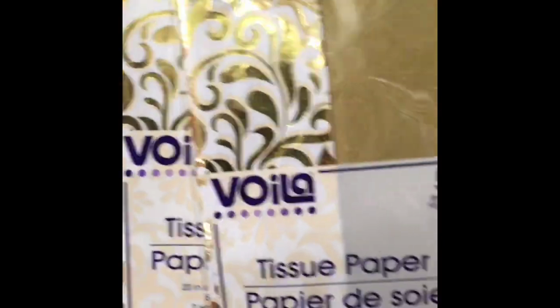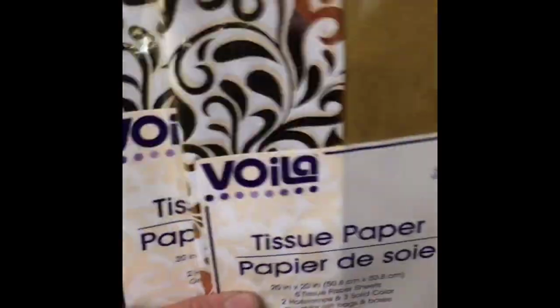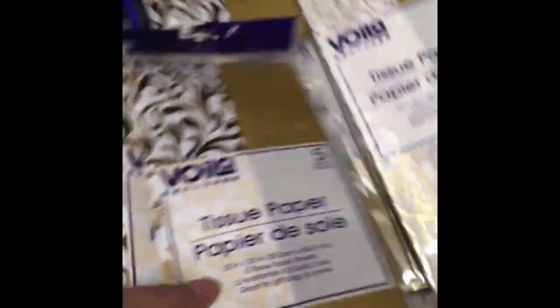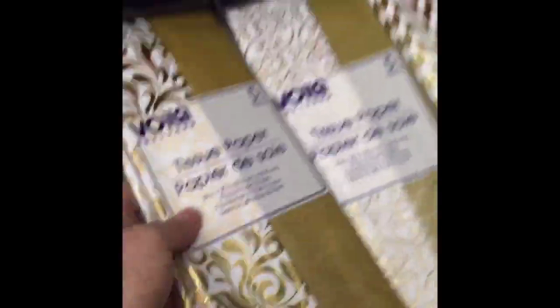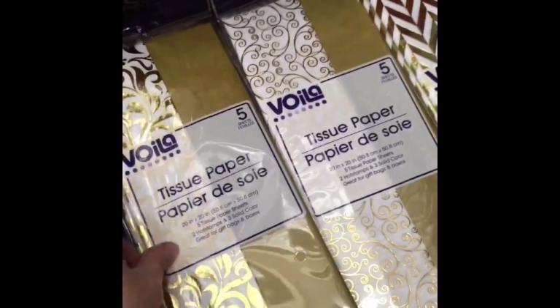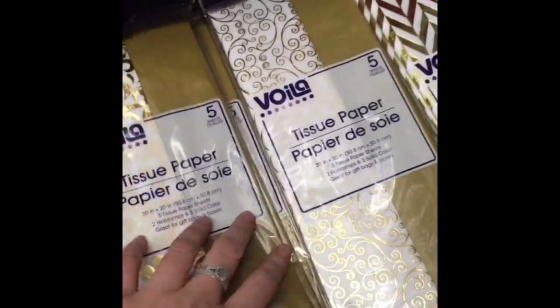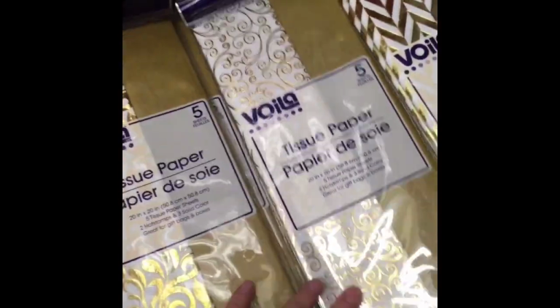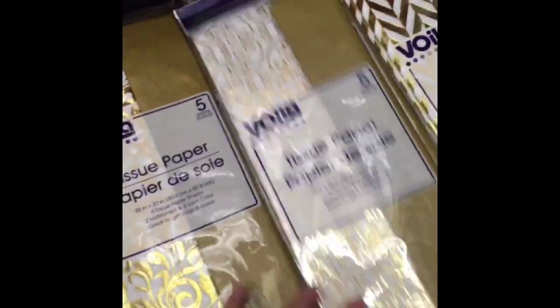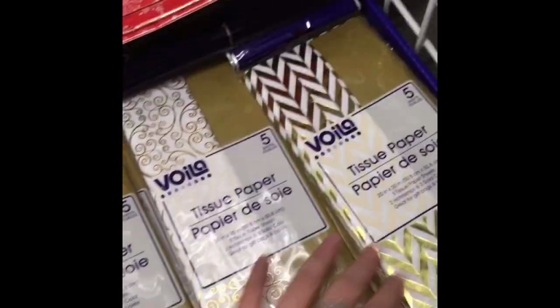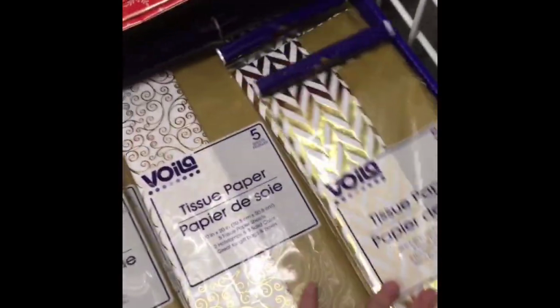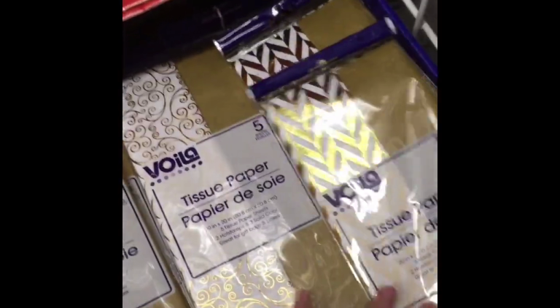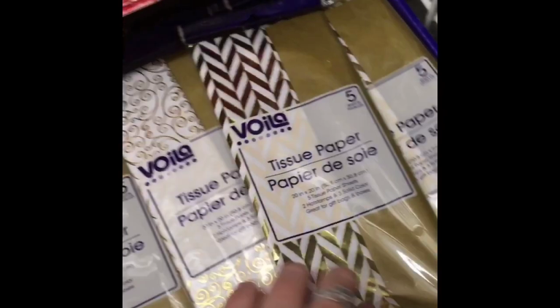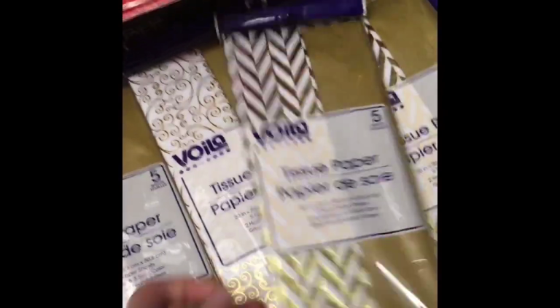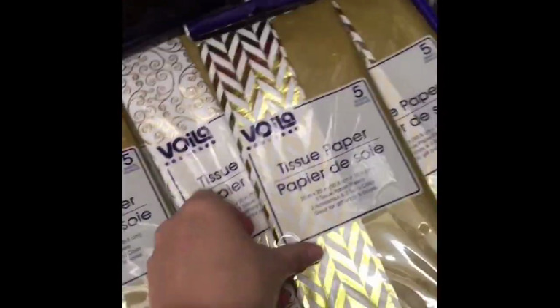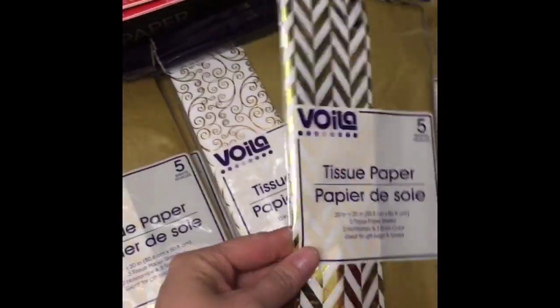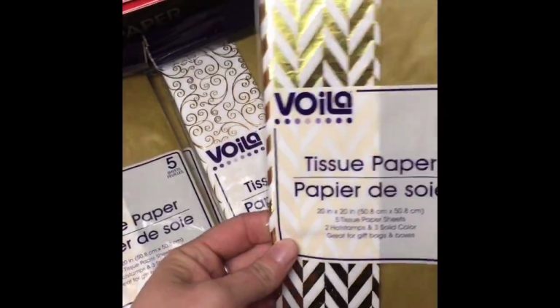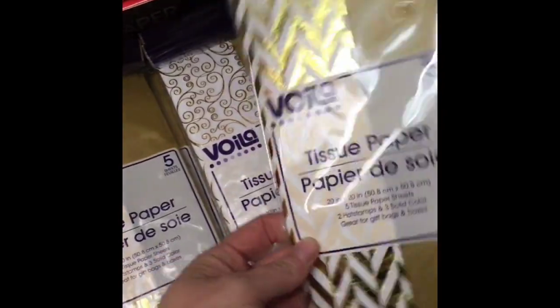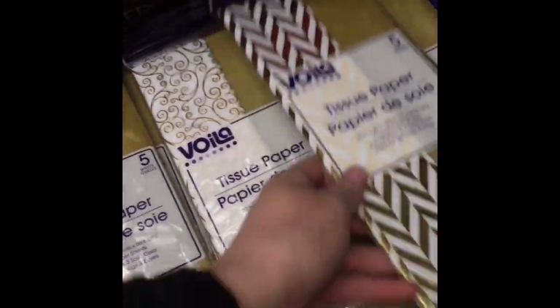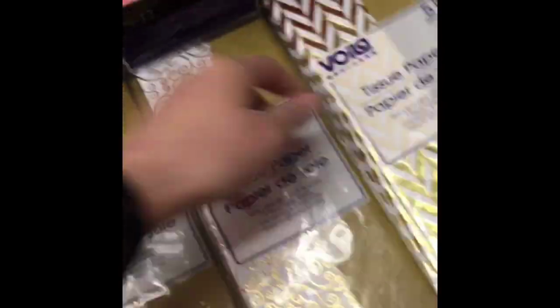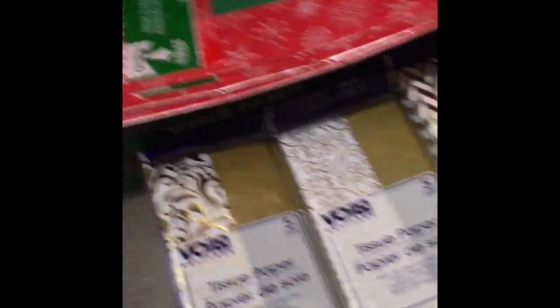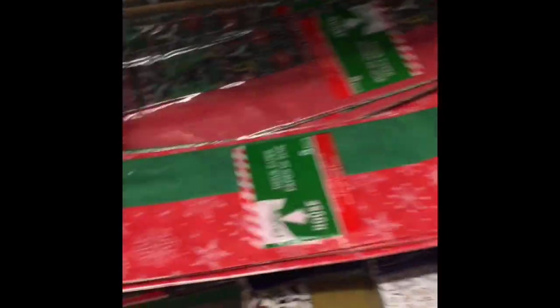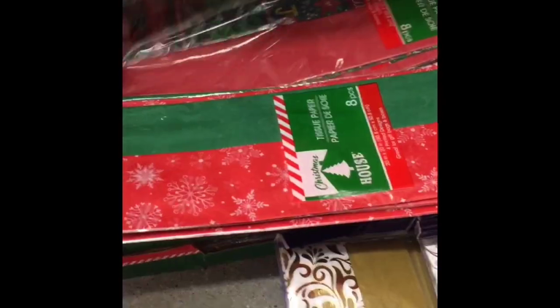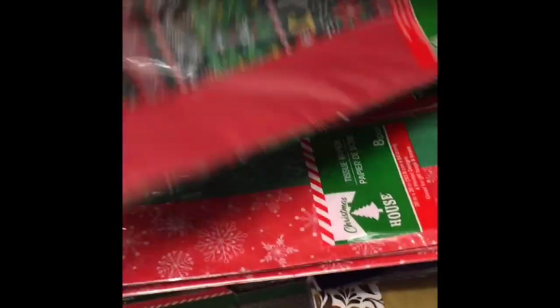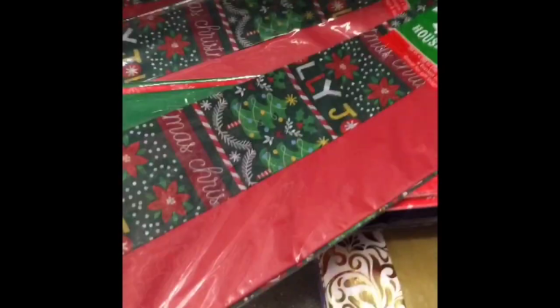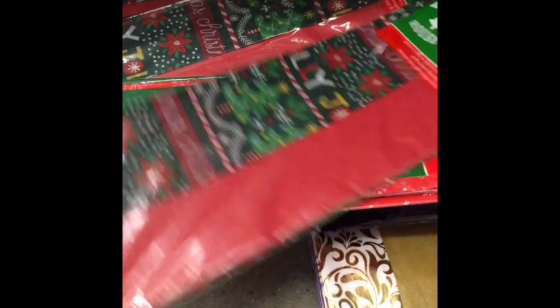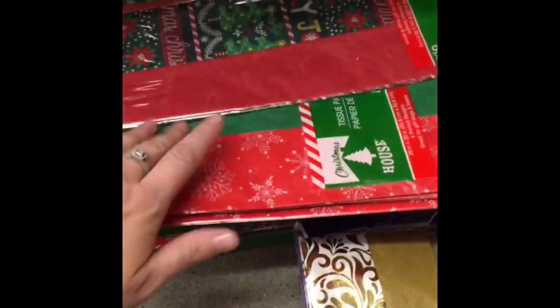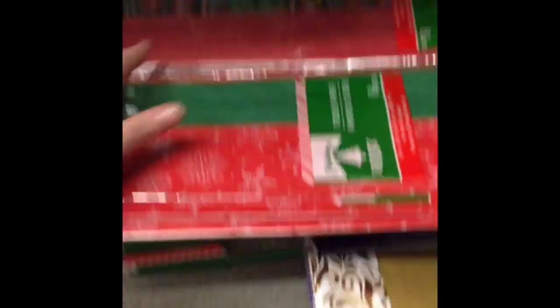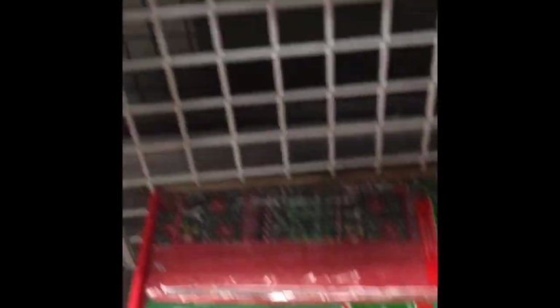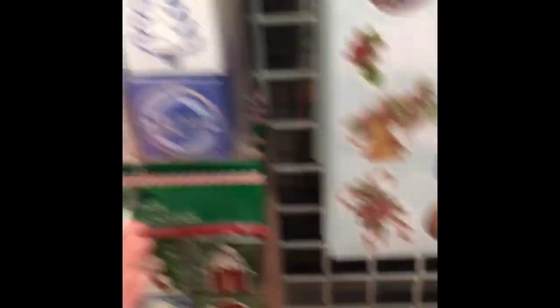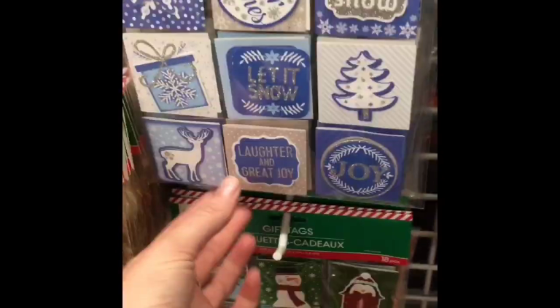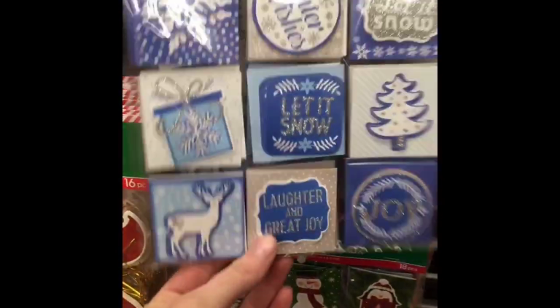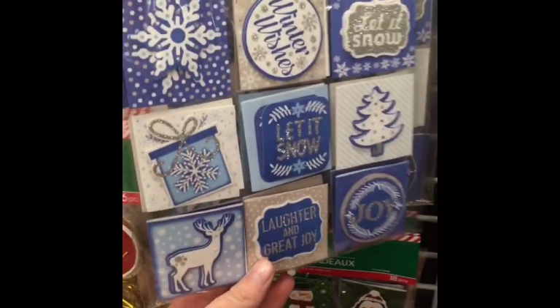They have gift bags and gift boxes. I've seen this really pretty tissue paper — I really love the gold. Usually I'm not a huge fan of gold, but for some reason this year I'm really liking it.